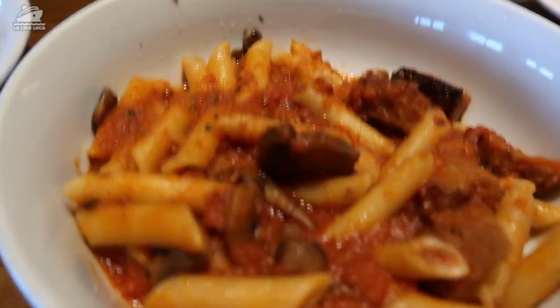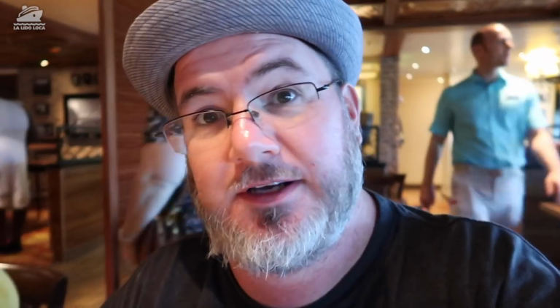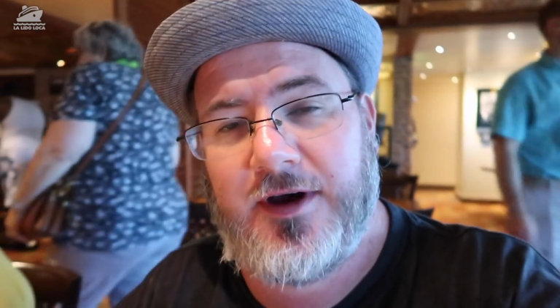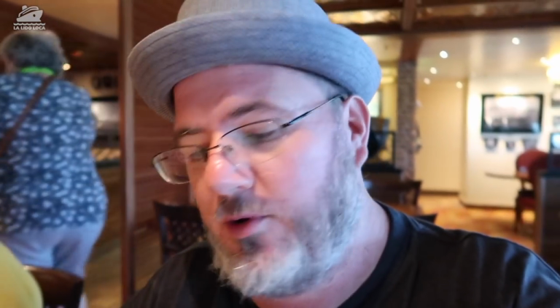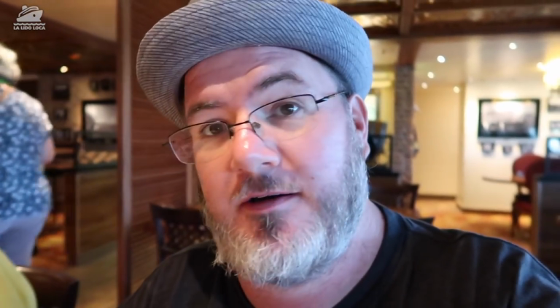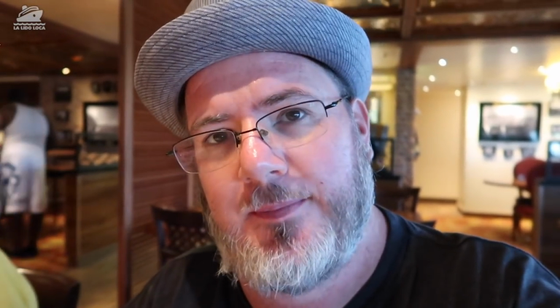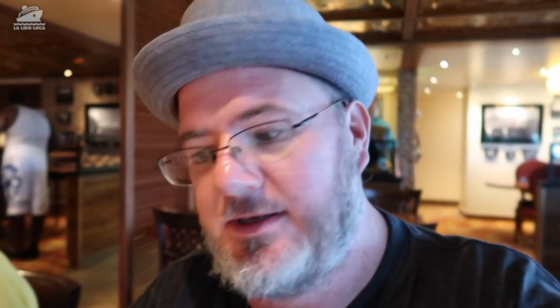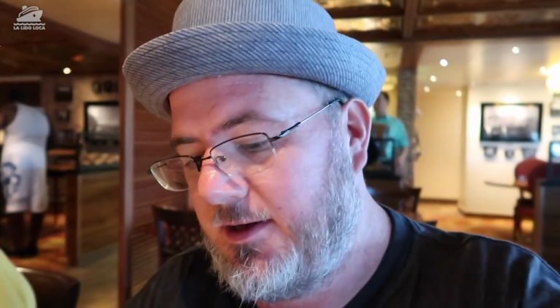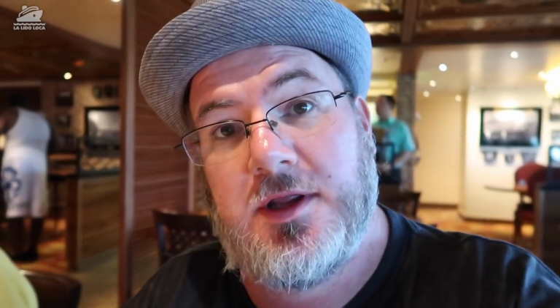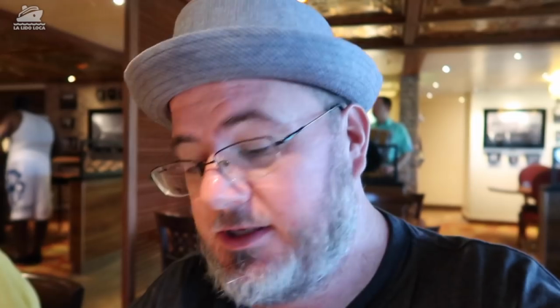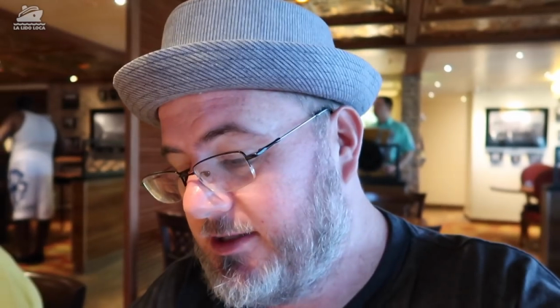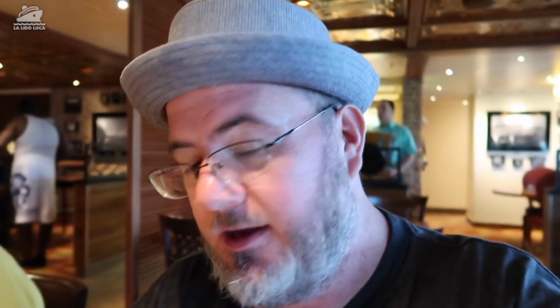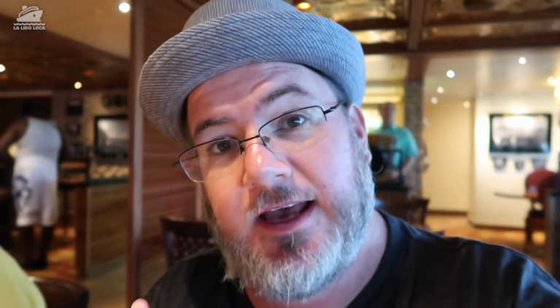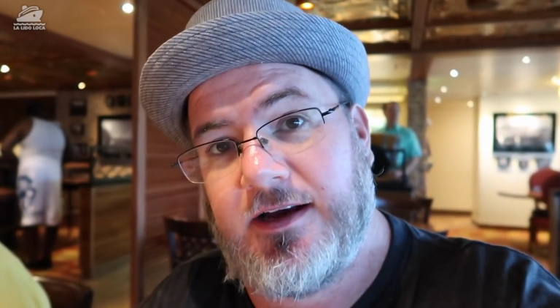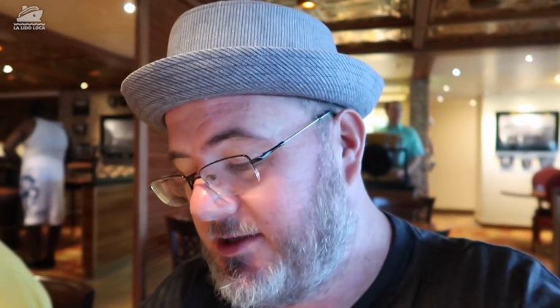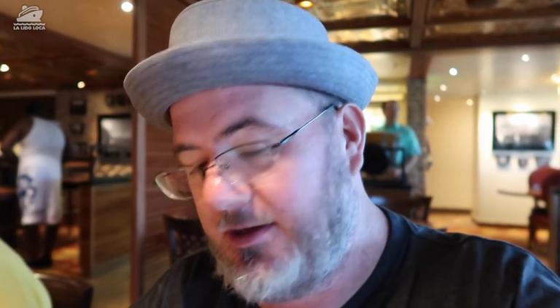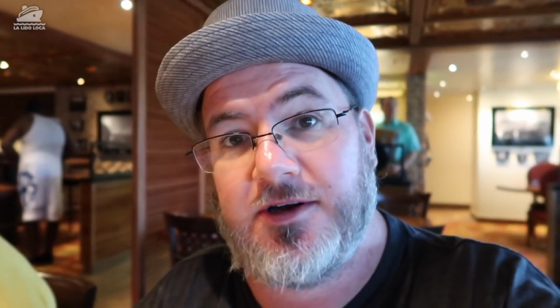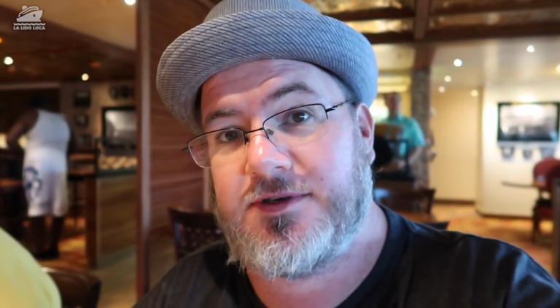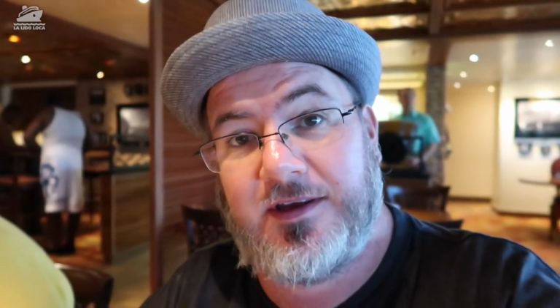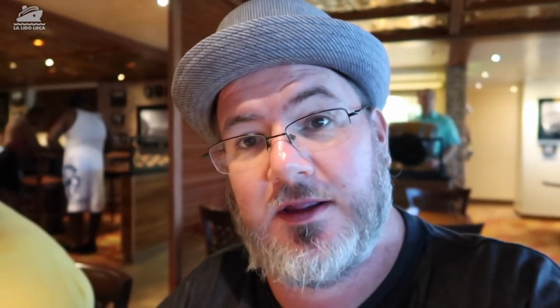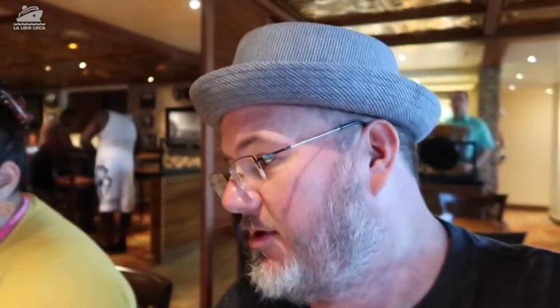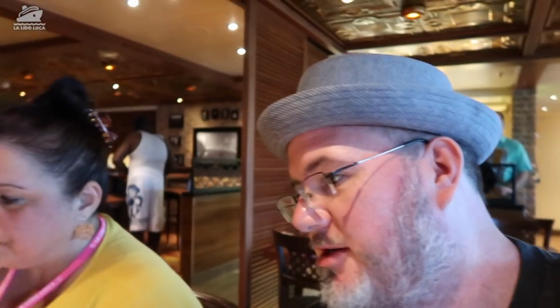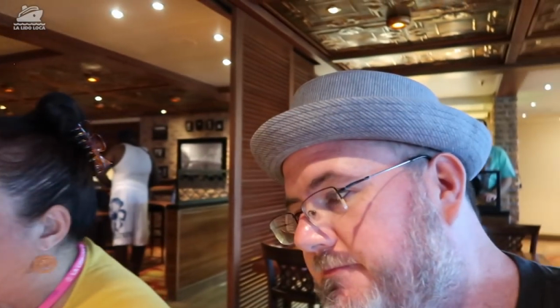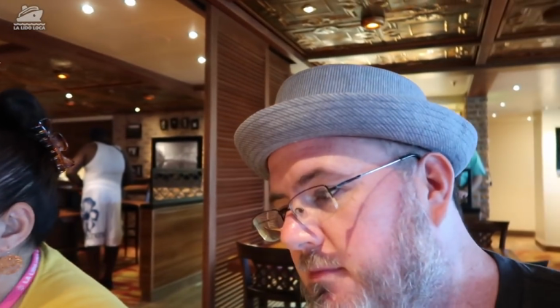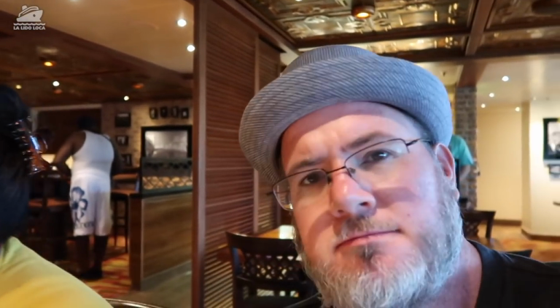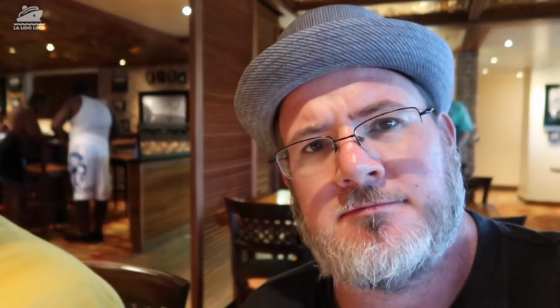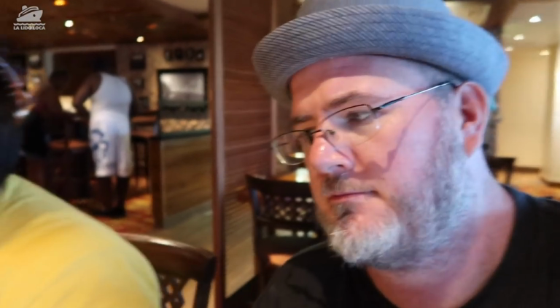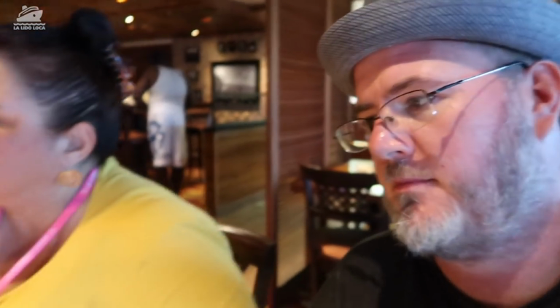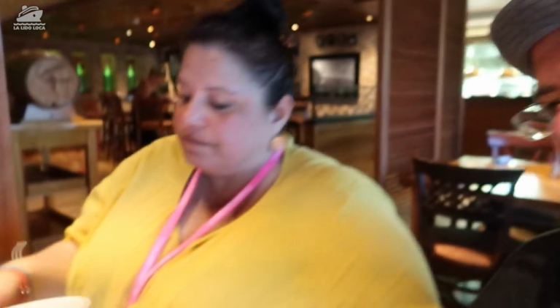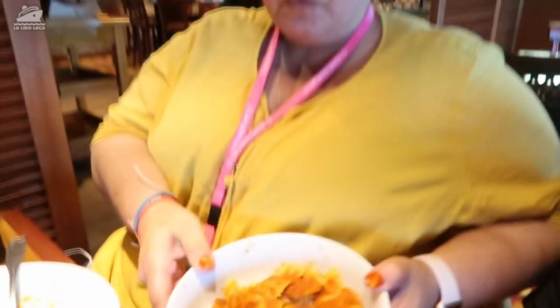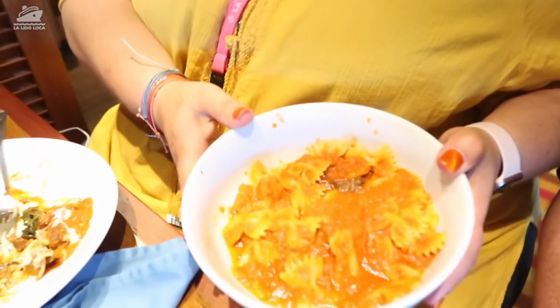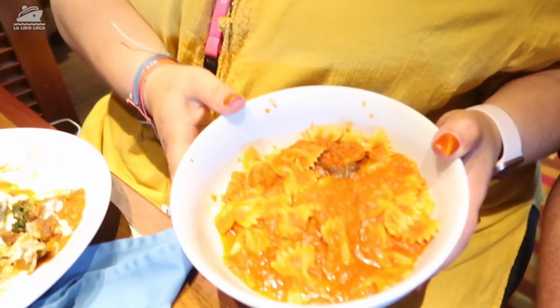So a little half portion of penne pasta, bolognese sauce, Italian sausage, and mushrooms — you get it the way you like it. What did you get in yours, Jenny? I just got bow ties and sausage. Bow ties? Mm-hmm.